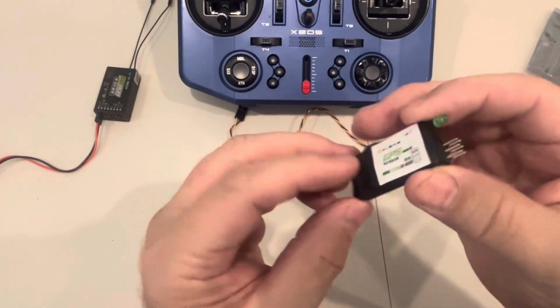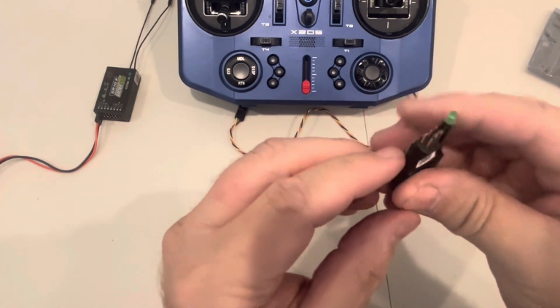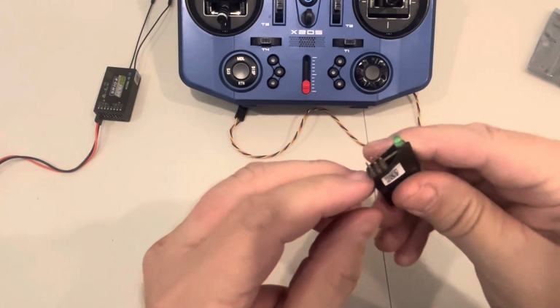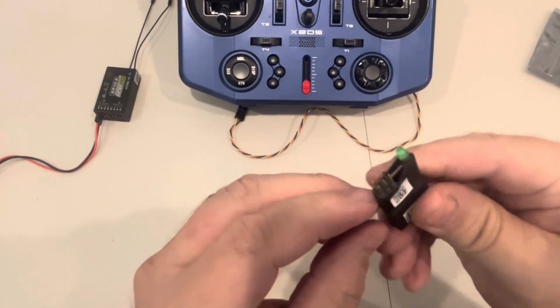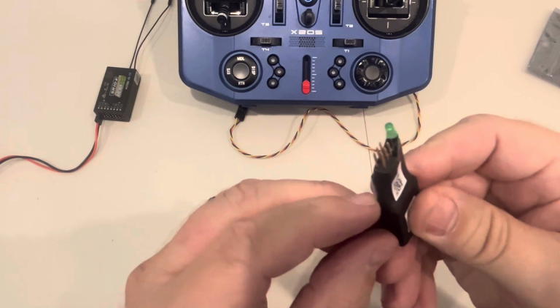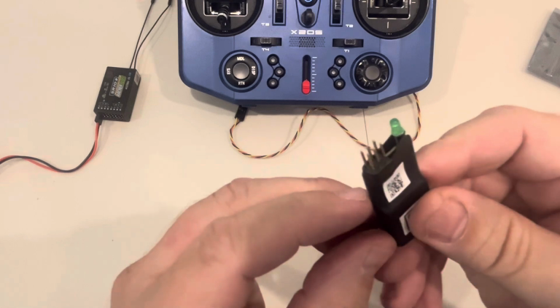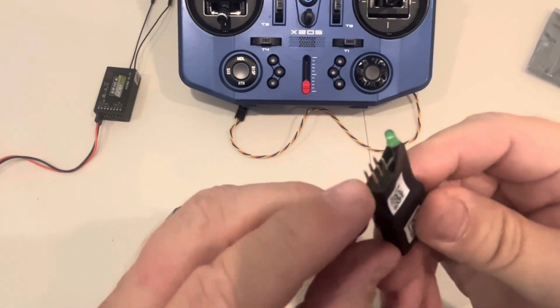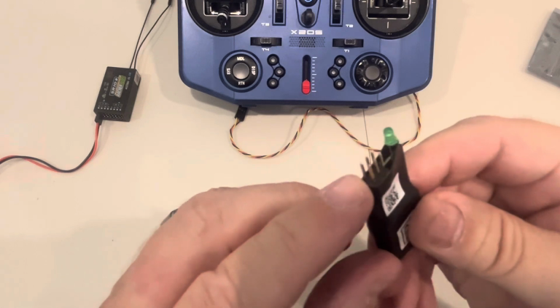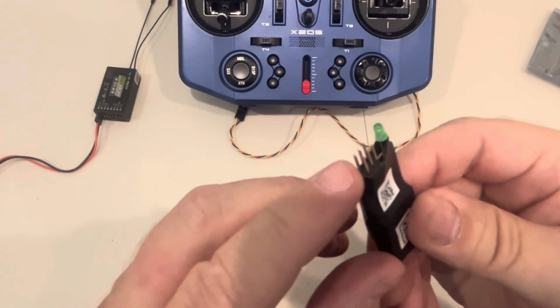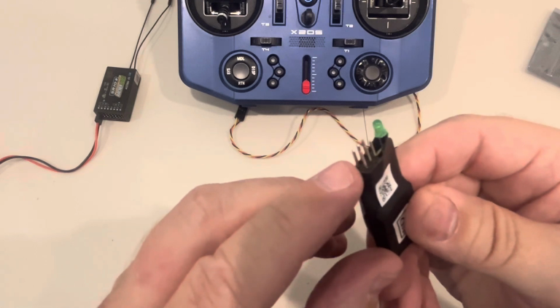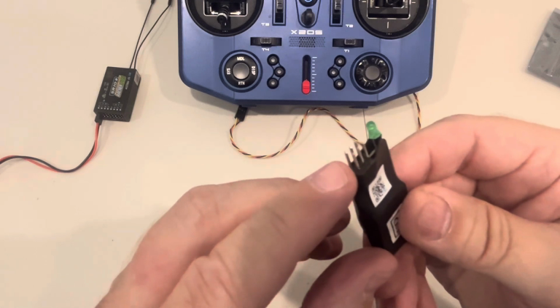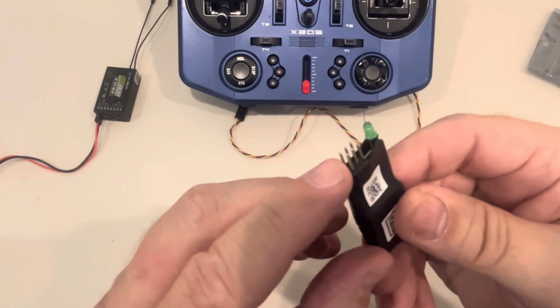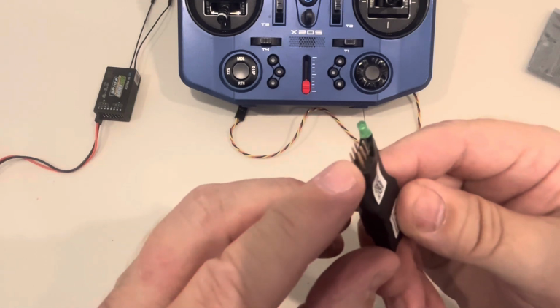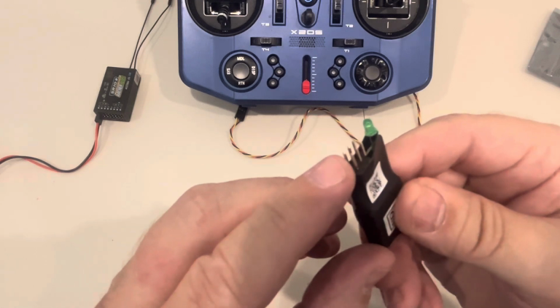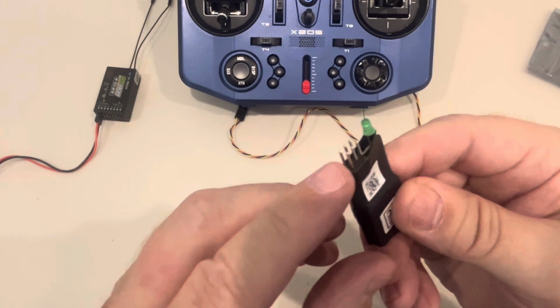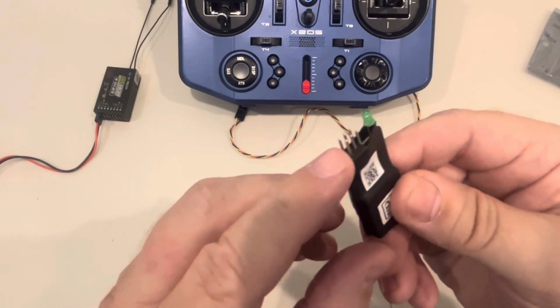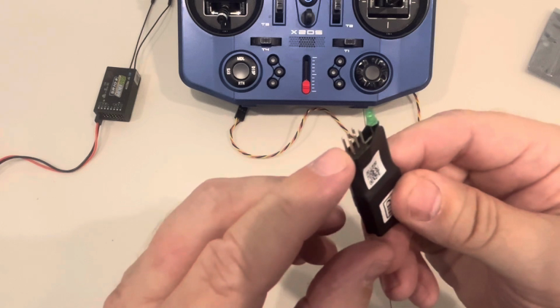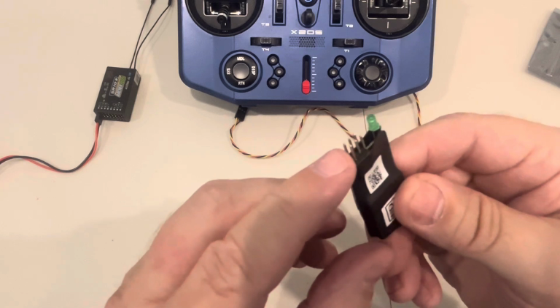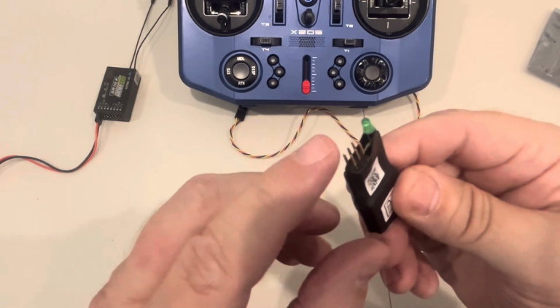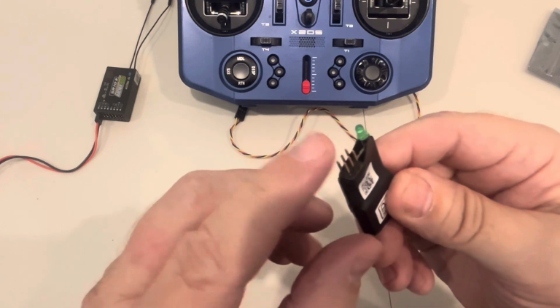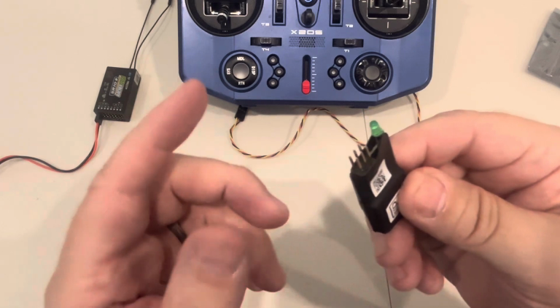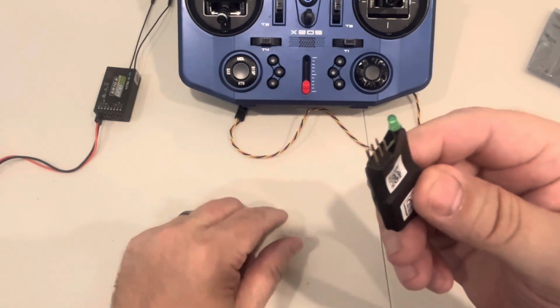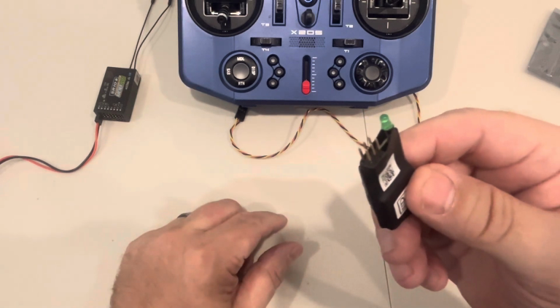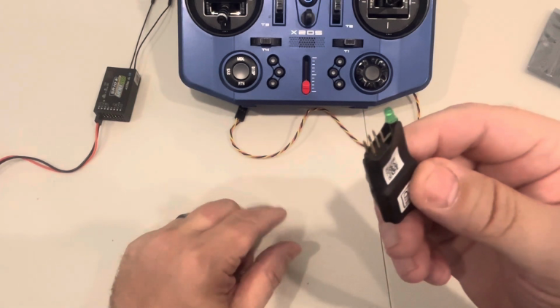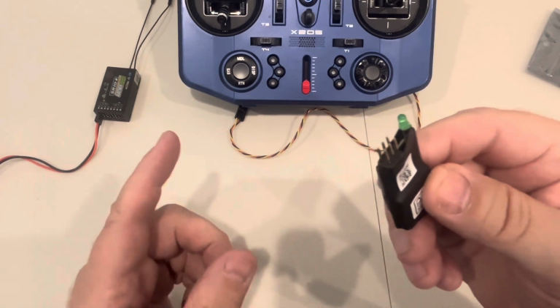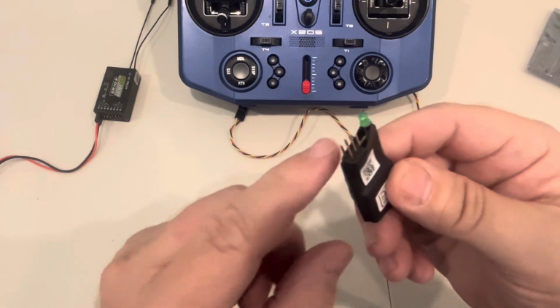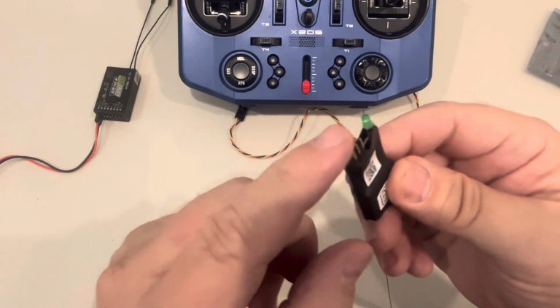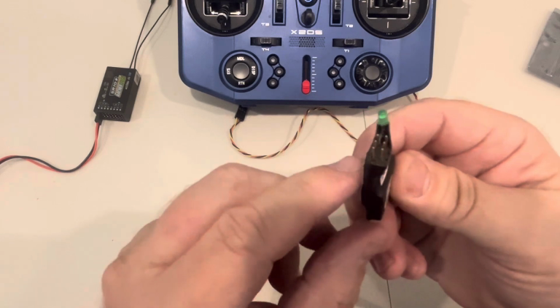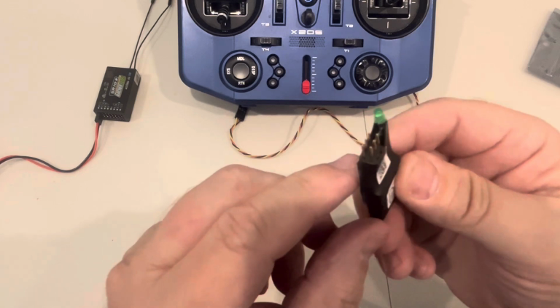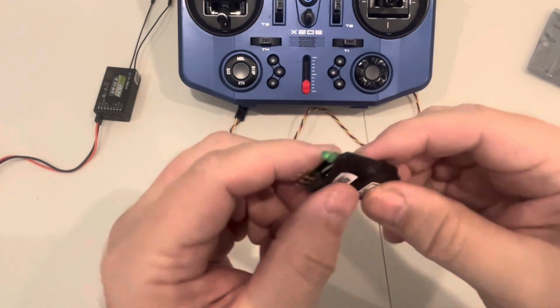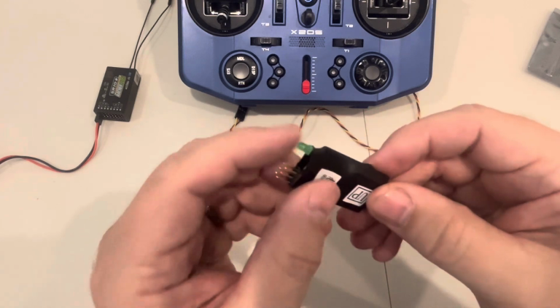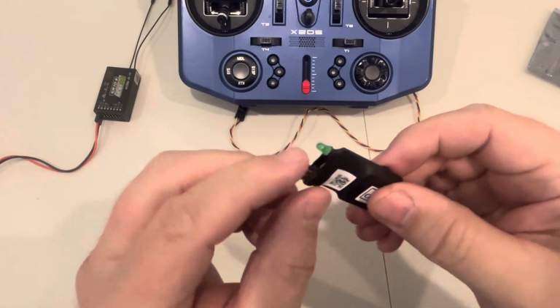The sensor is pretty straightforward. They're always good at giving you two sets of pins so you can daisy chain it. If you have a whole series of sensors, all you need is one channel on your receiver and then you can daisy chain them. You've got your two sets of pins.